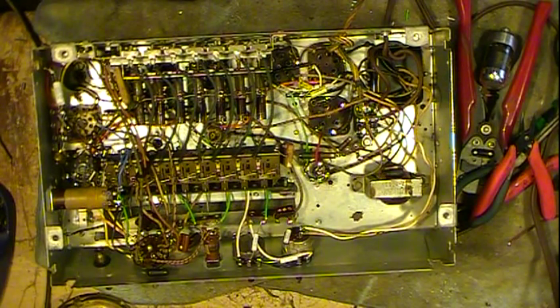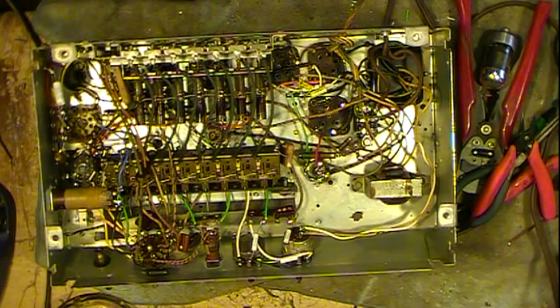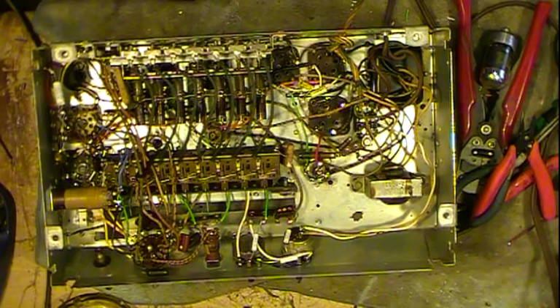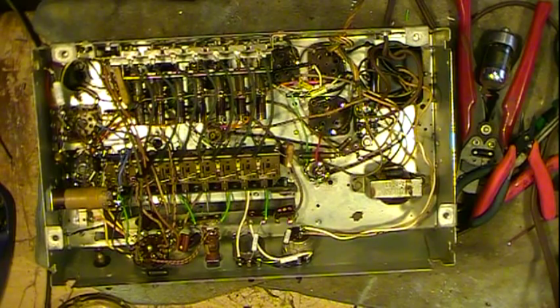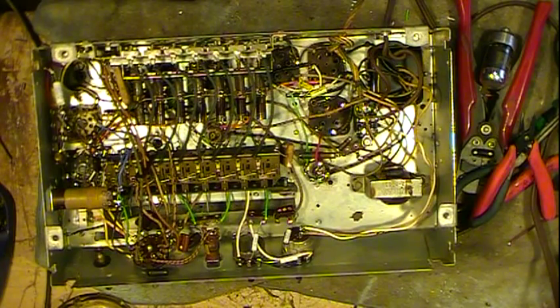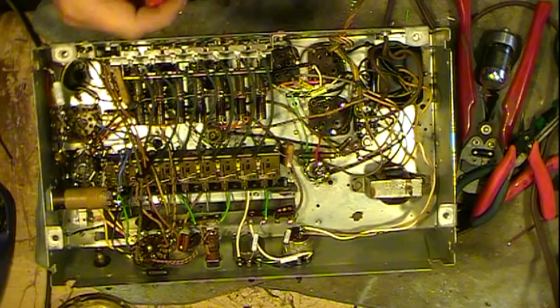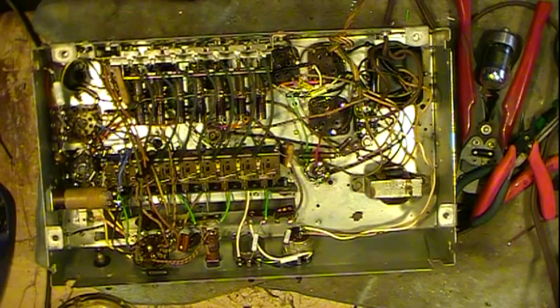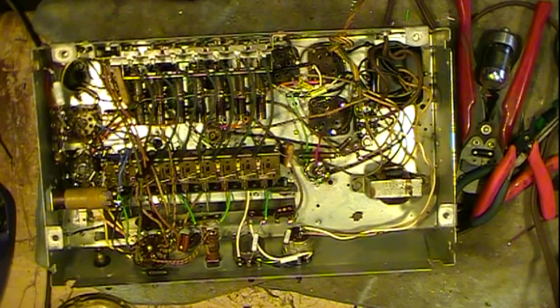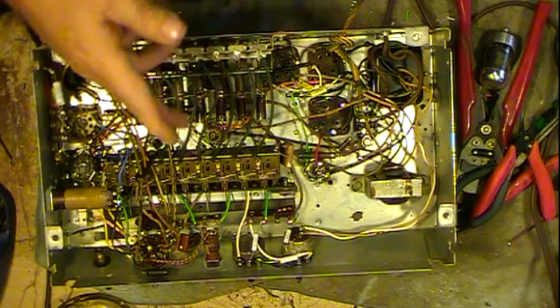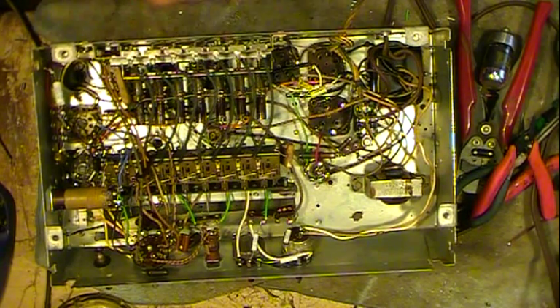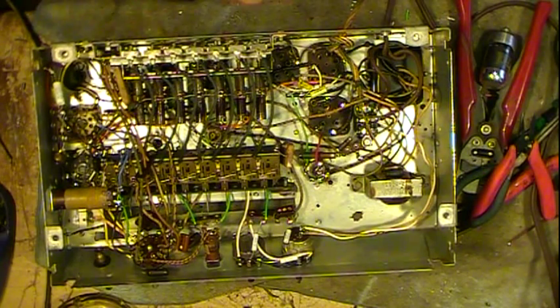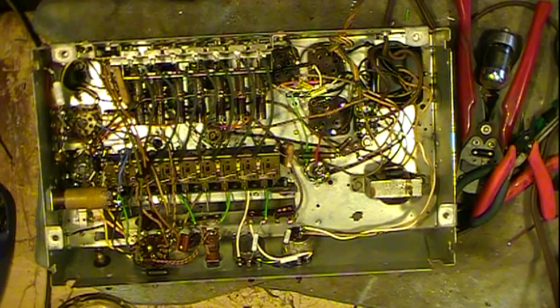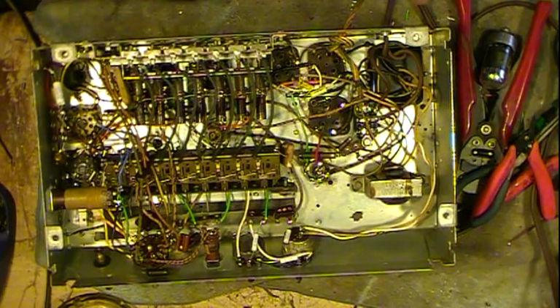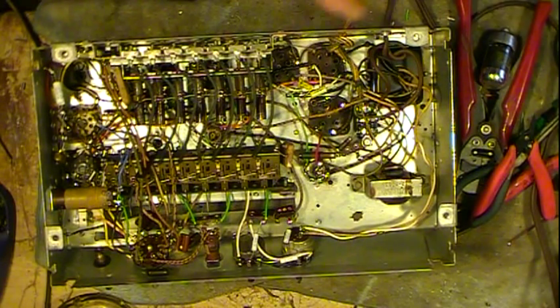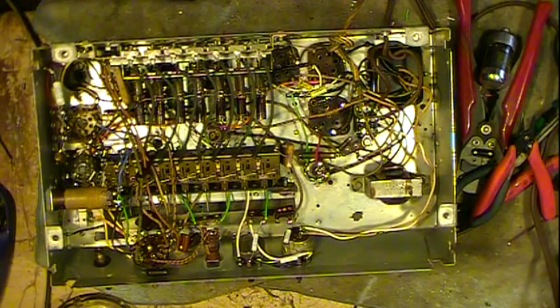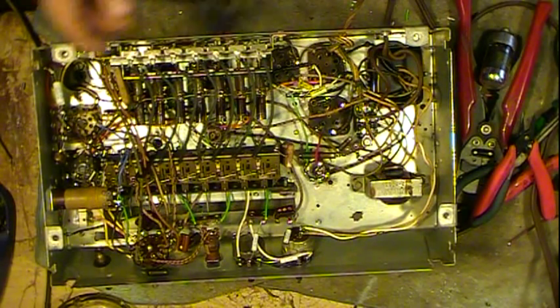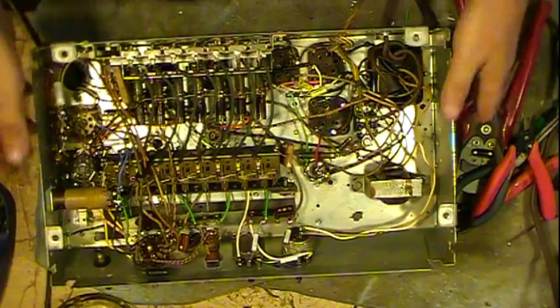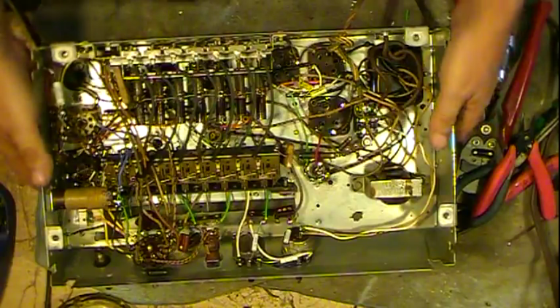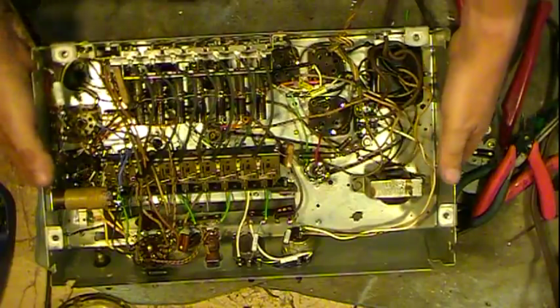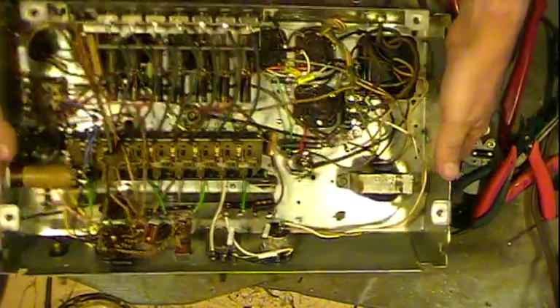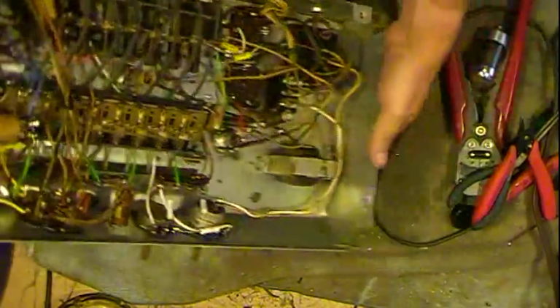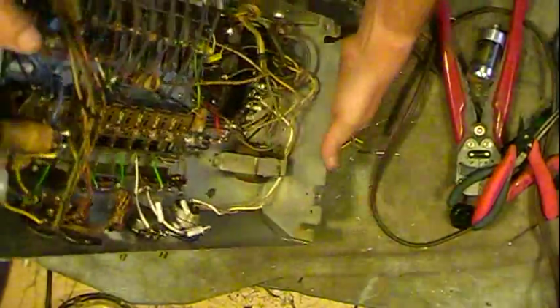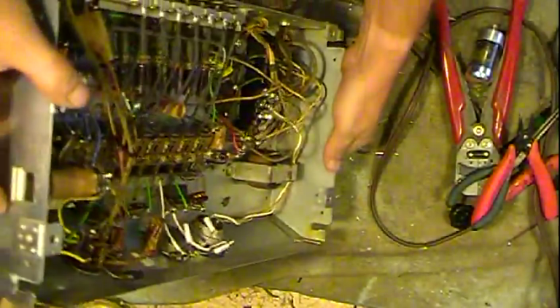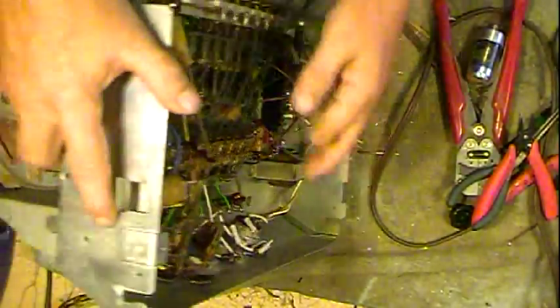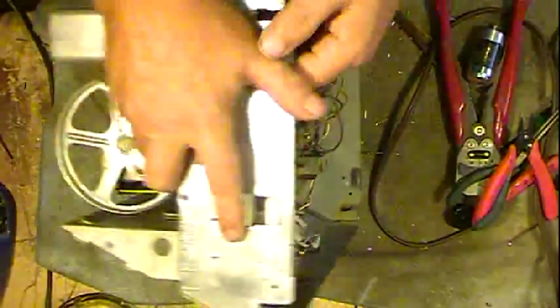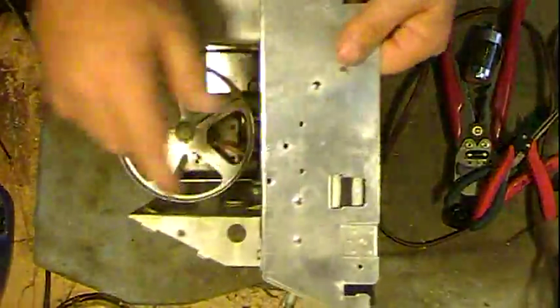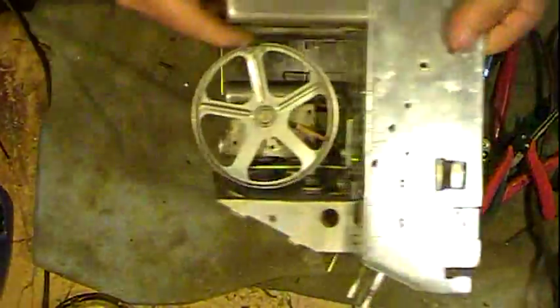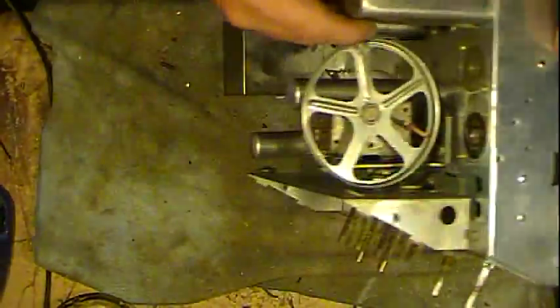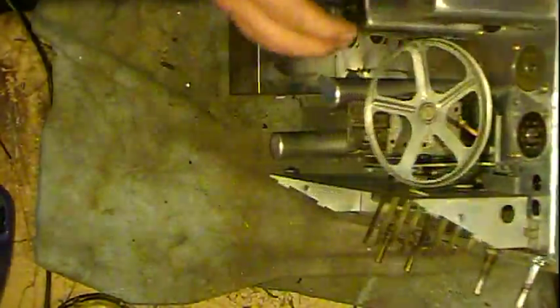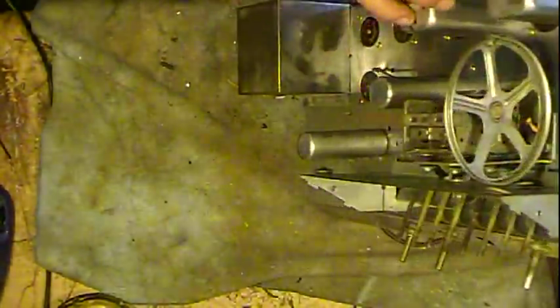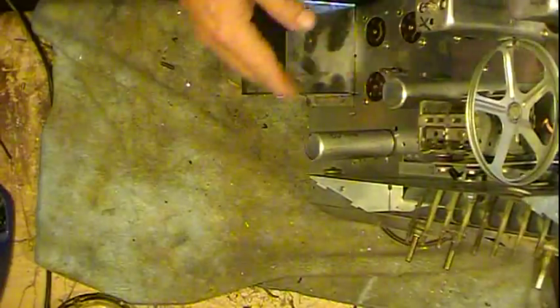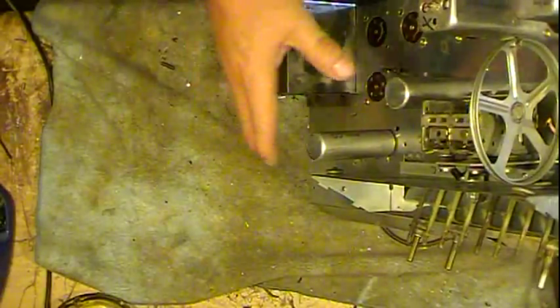Anyway, I'll do all those up and get them in. I've got some more work — I've been slowly getting stuff put on the top side. Of course the IF cans are in place.